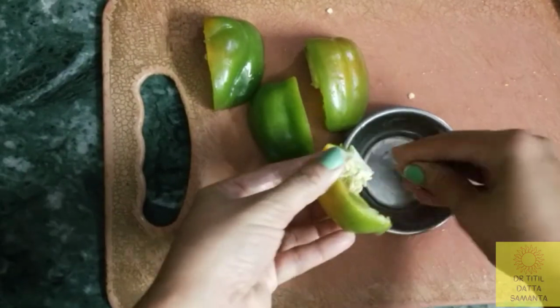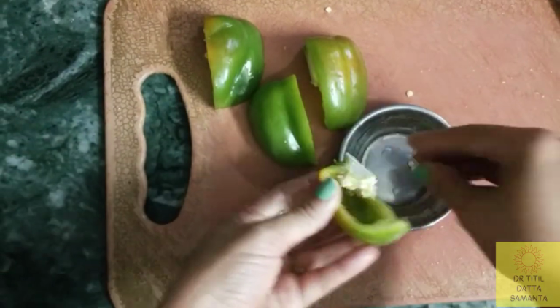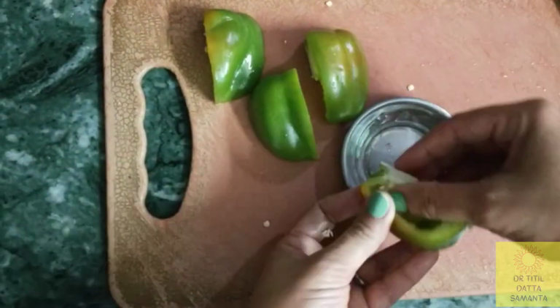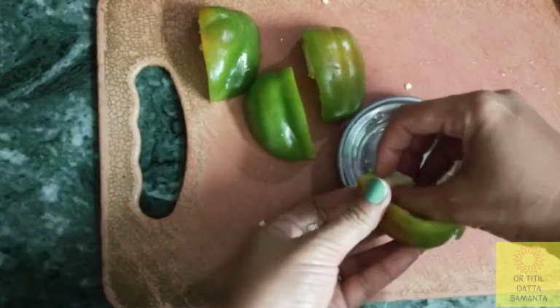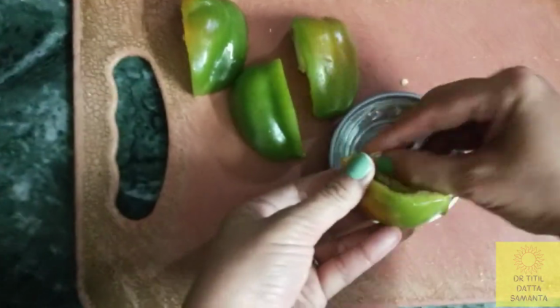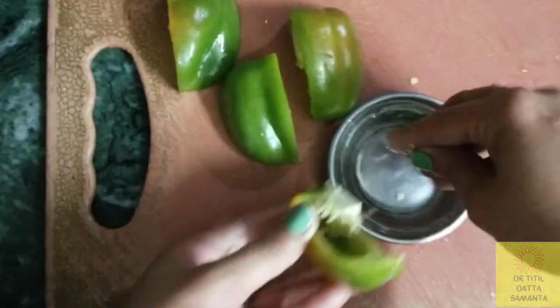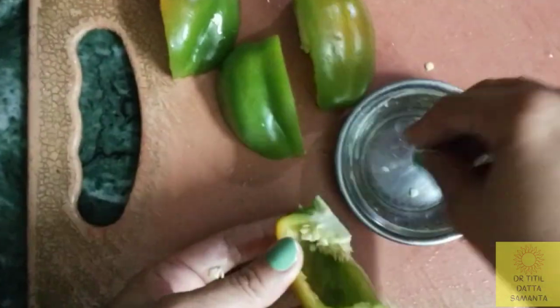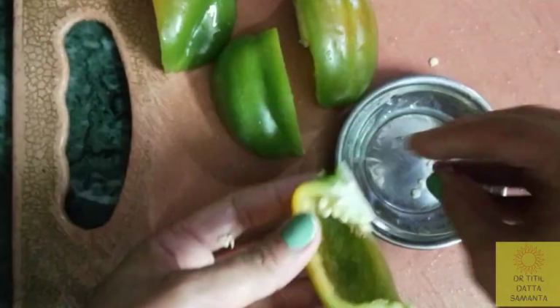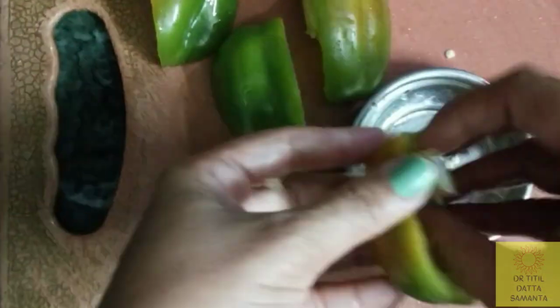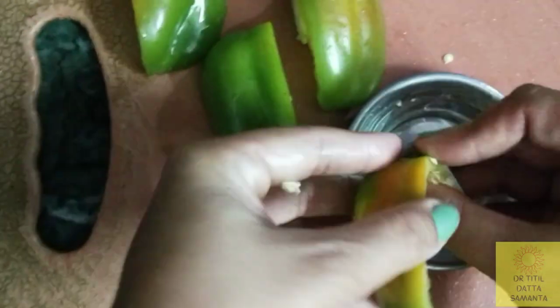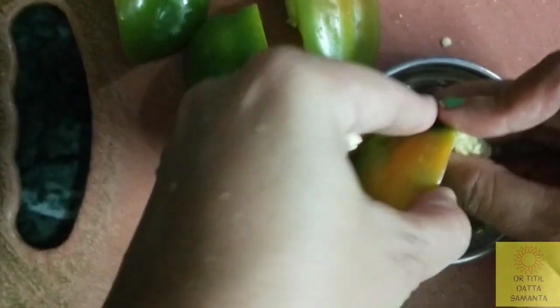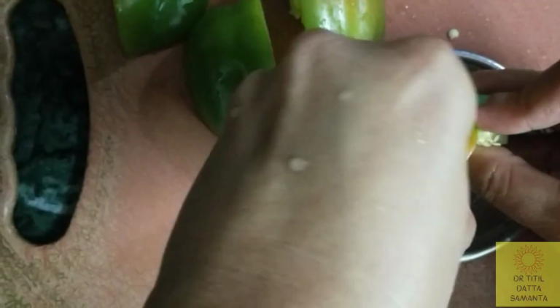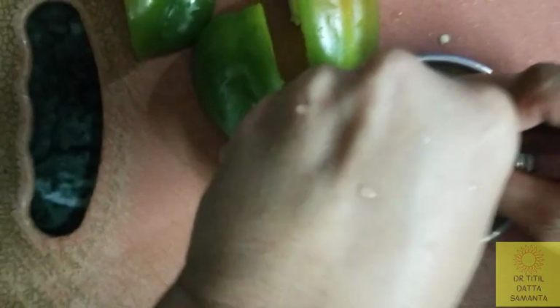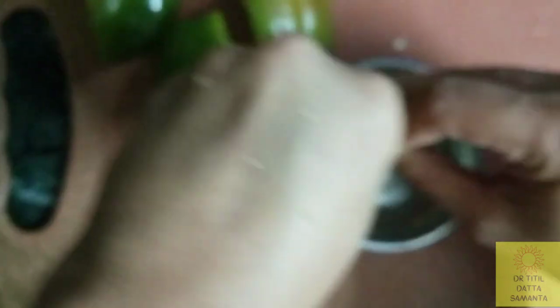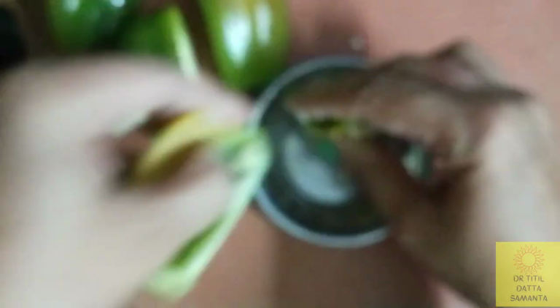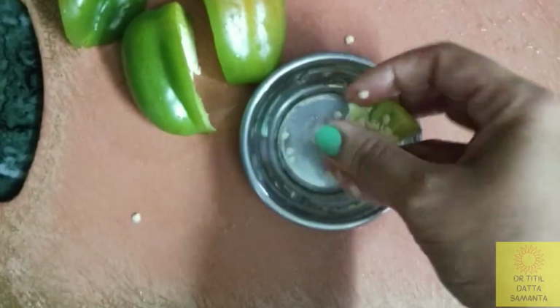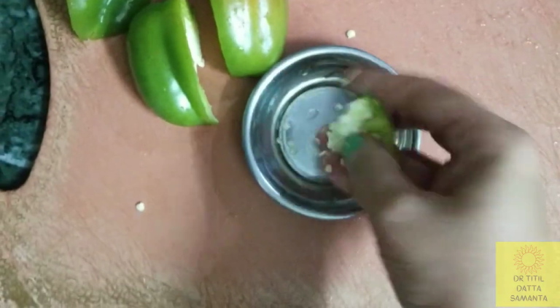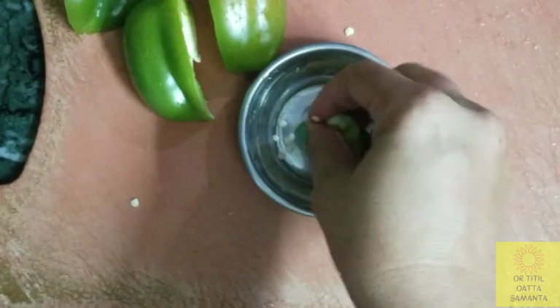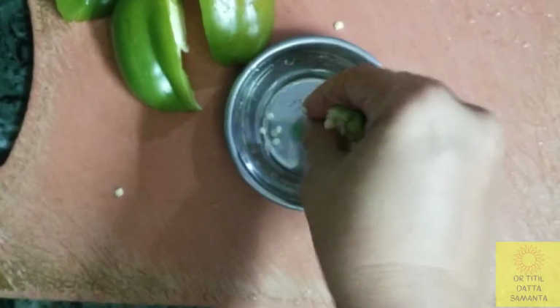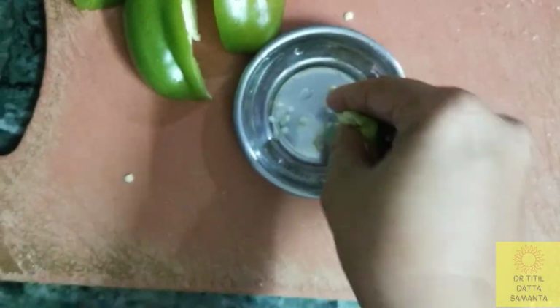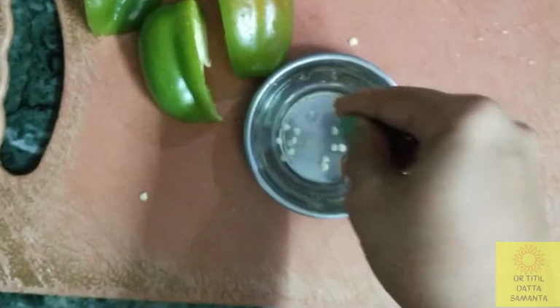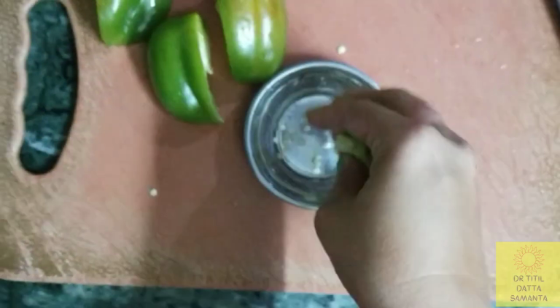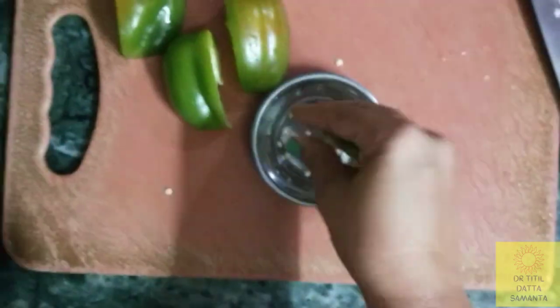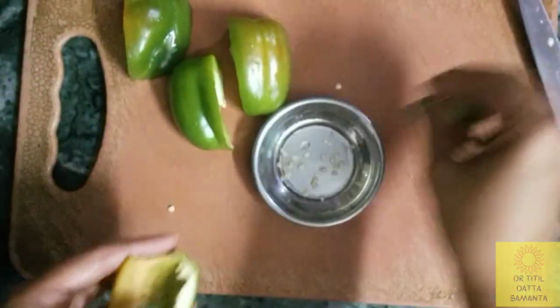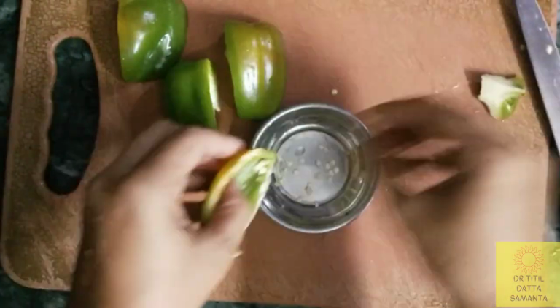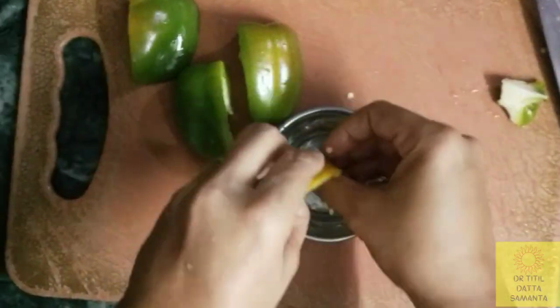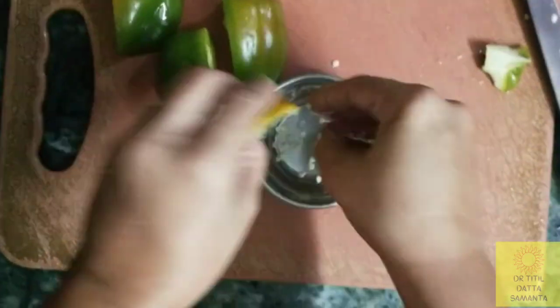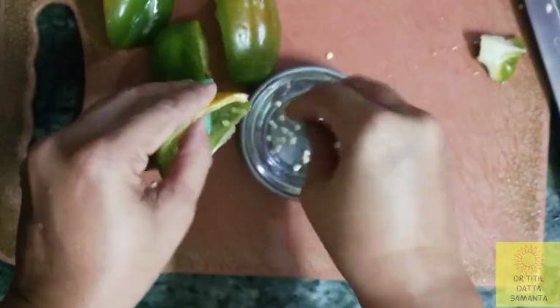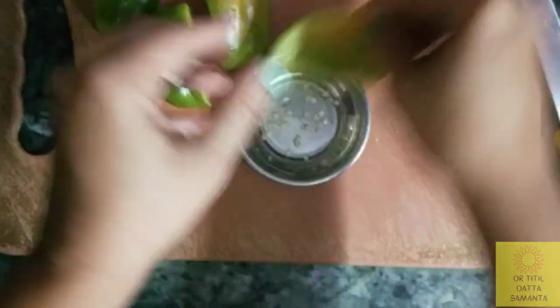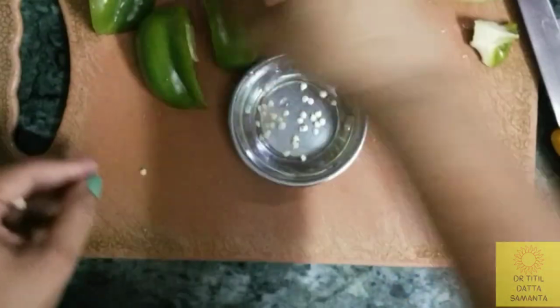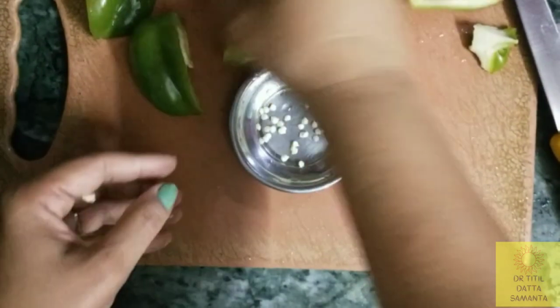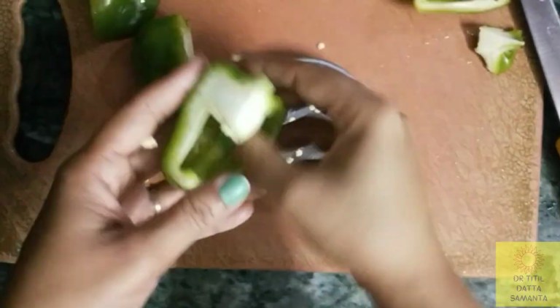Germination process is very crucial. You need to follow my secrets to get good results. These are also called bell peppers — we have green bell pepper, red bell pepper and yellow bell pepper.